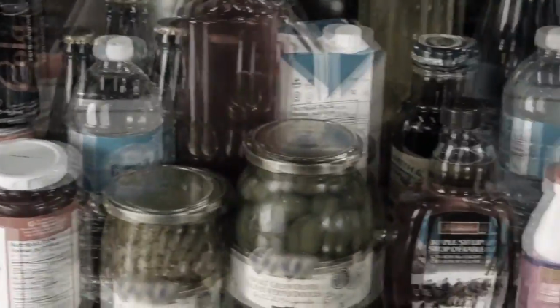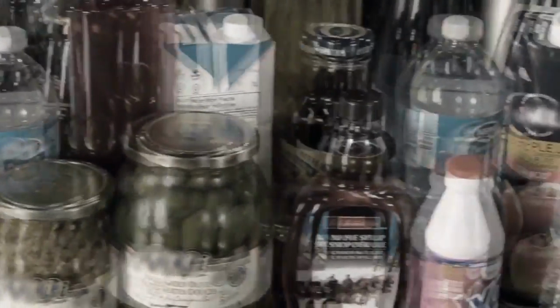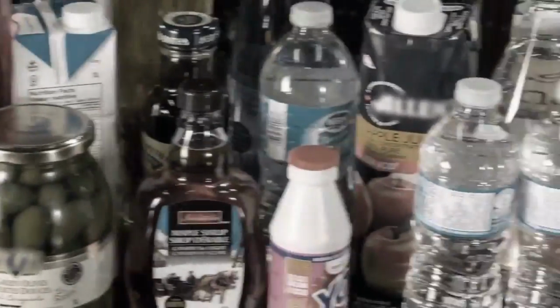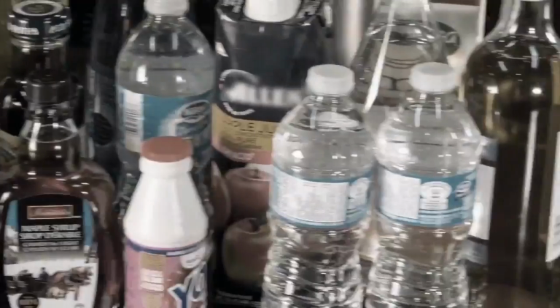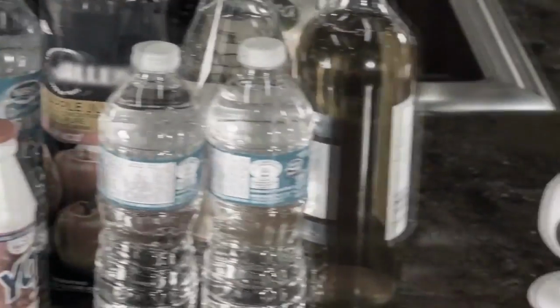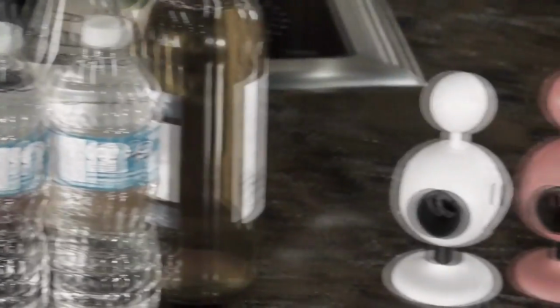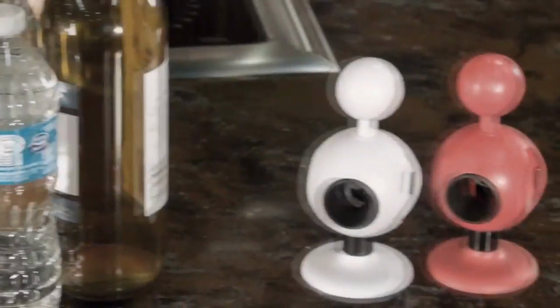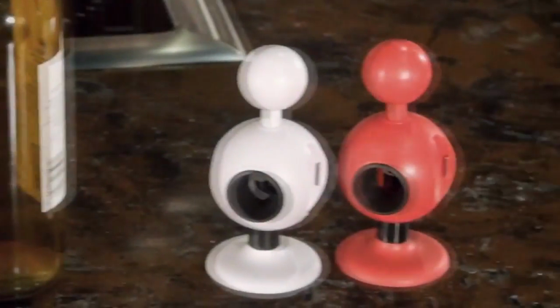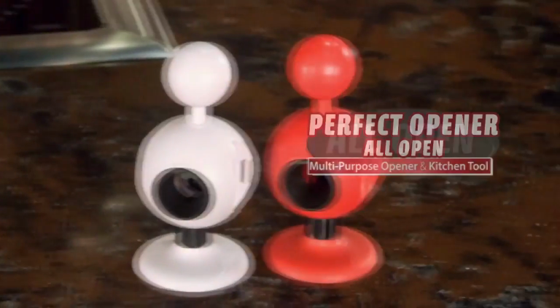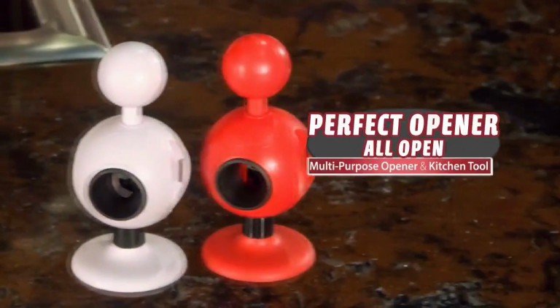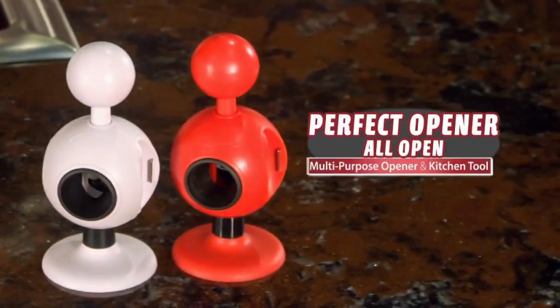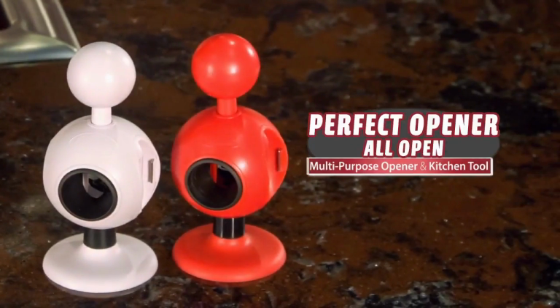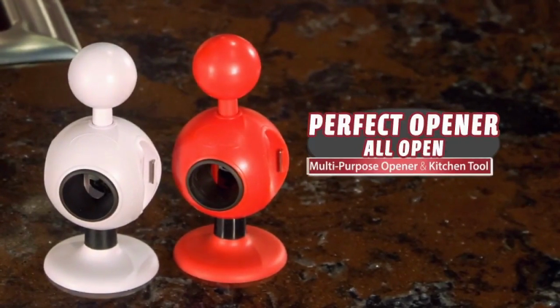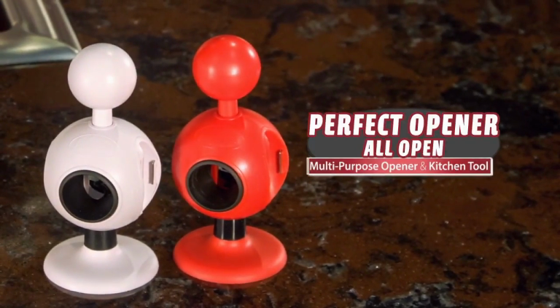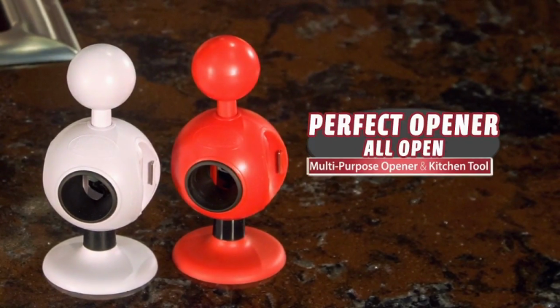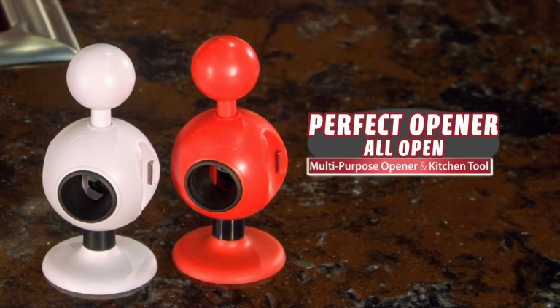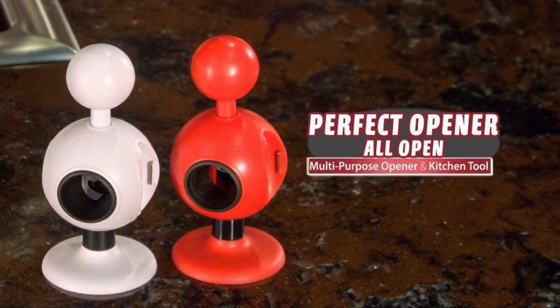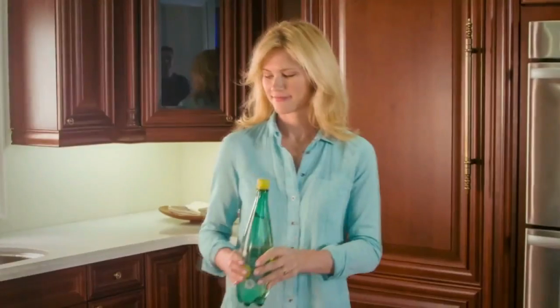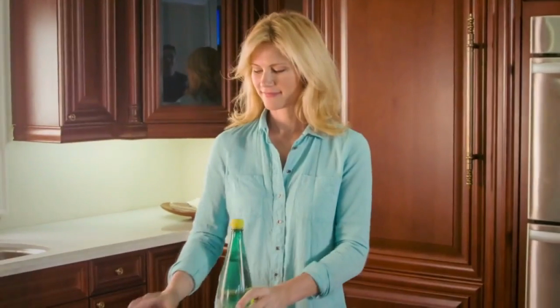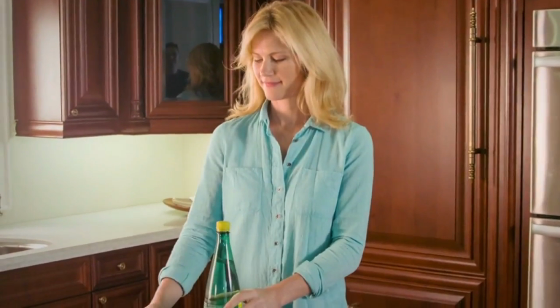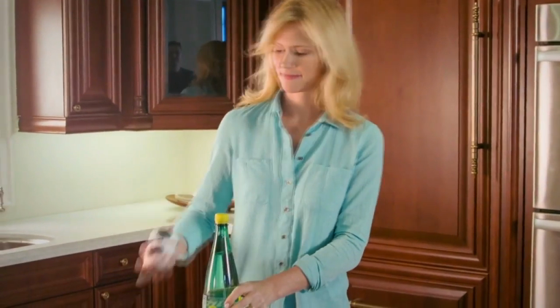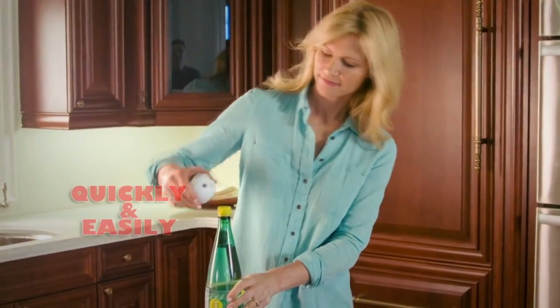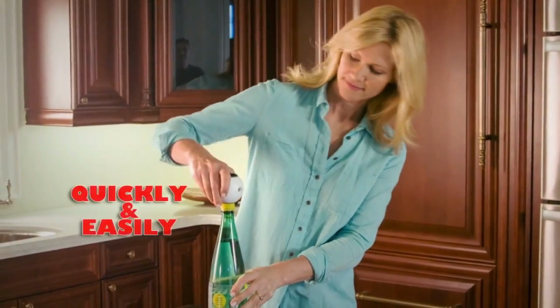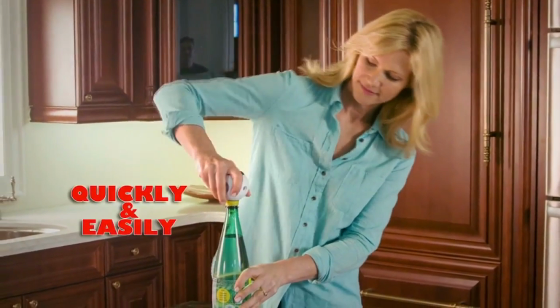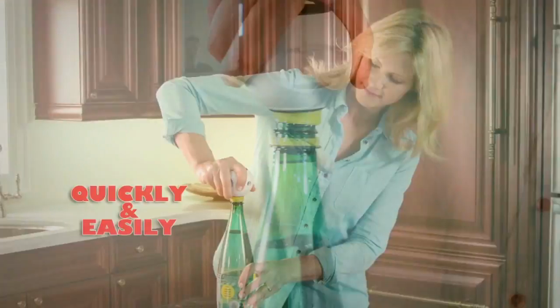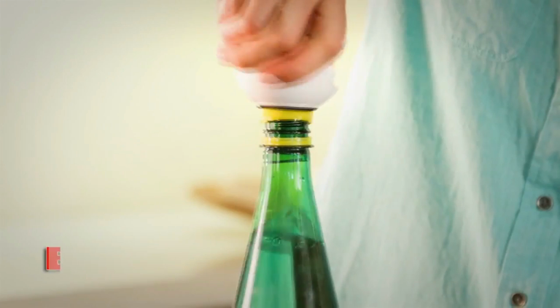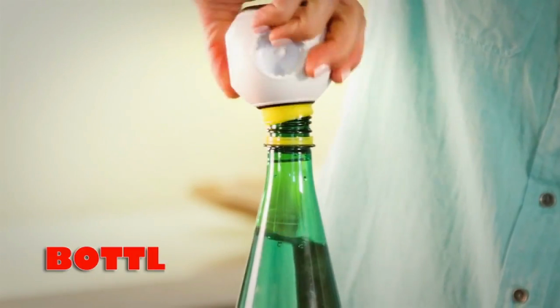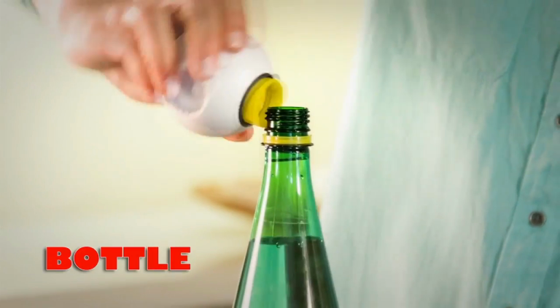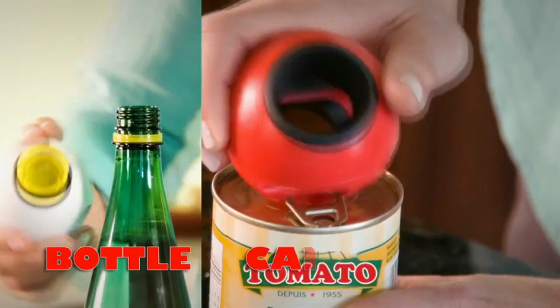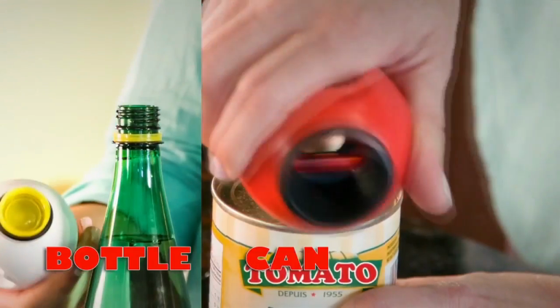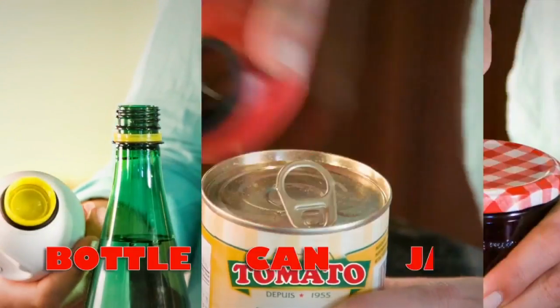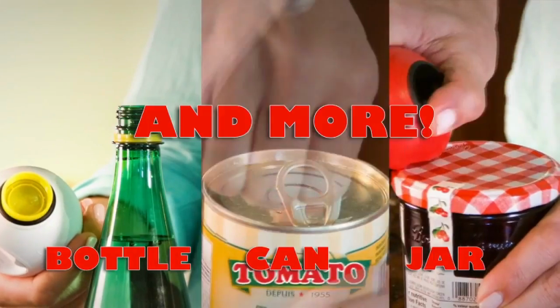Now, finally, there's a simple solution that lets you easily open almost everything and anything. Introducing AllOpen, the amazing new kitchen tool that can quickly and easily open any size bottle, can, jar, and more.